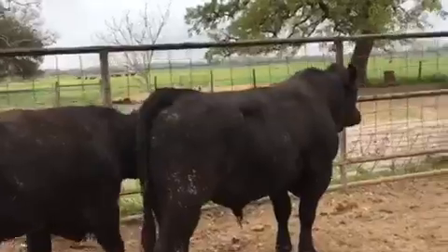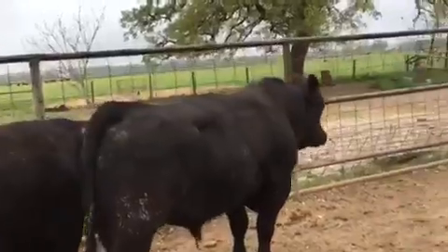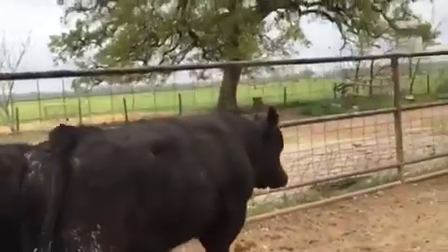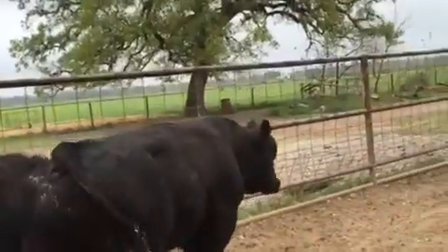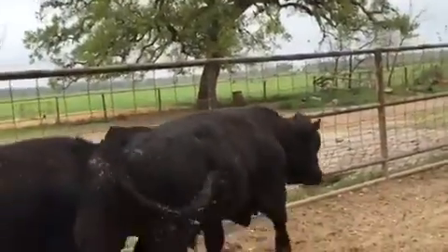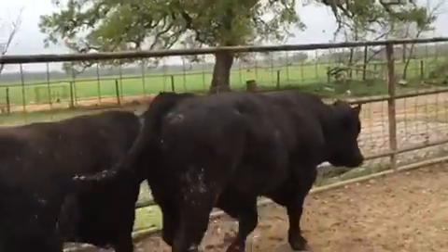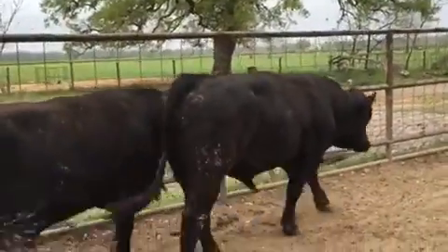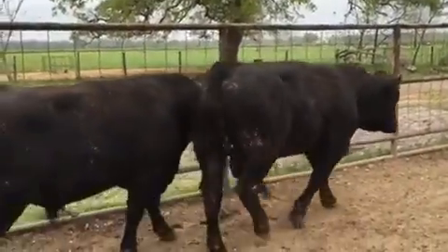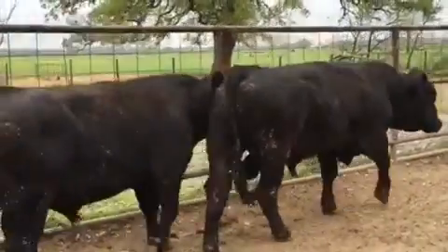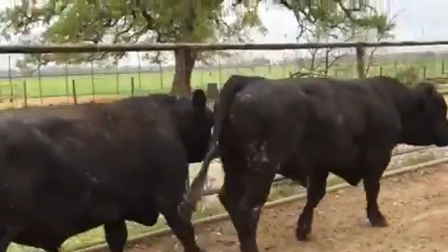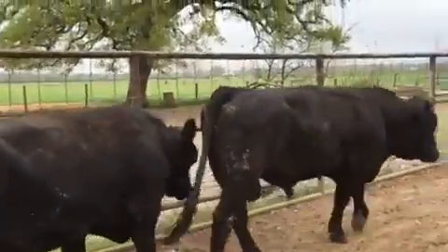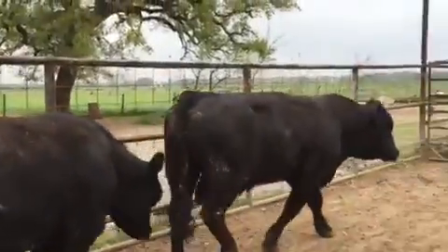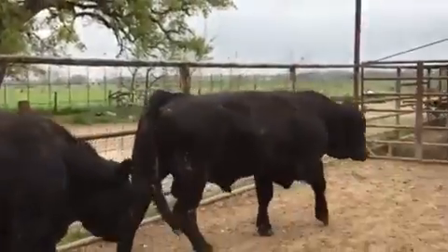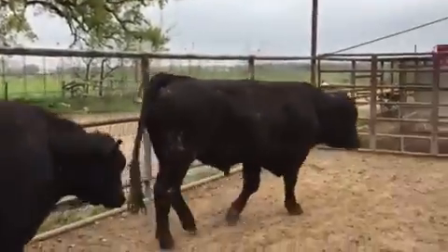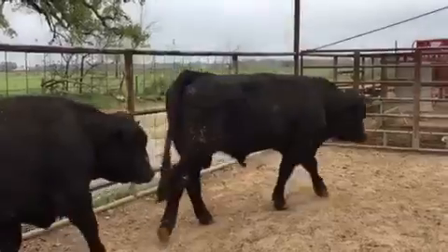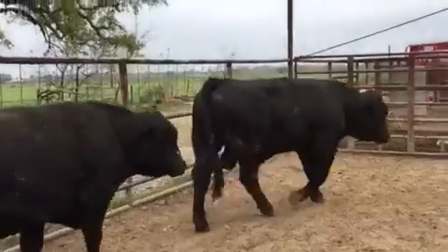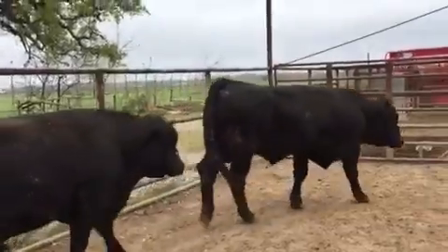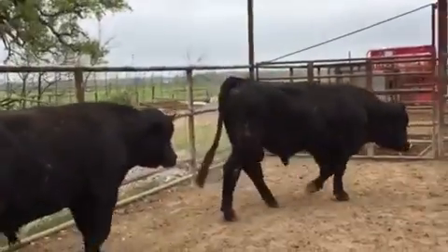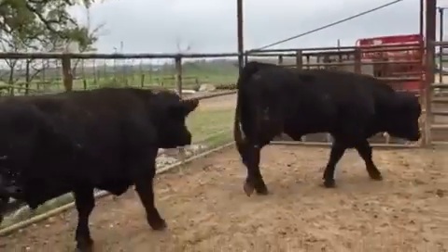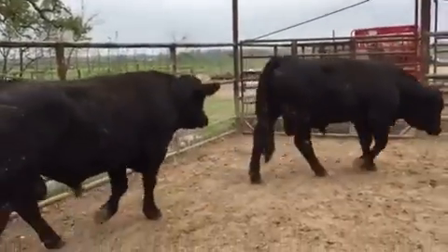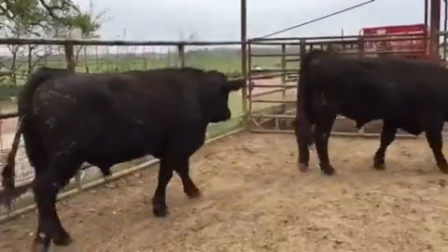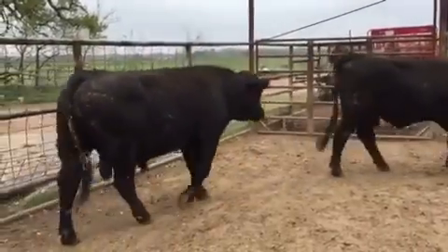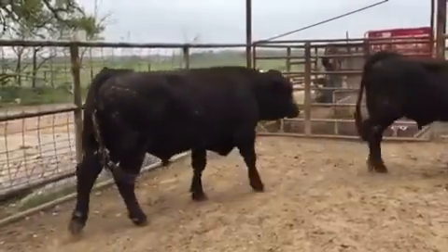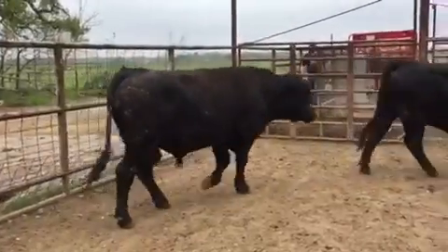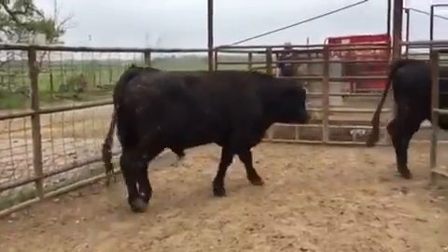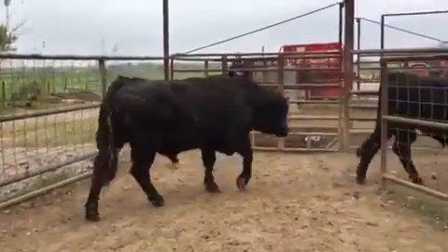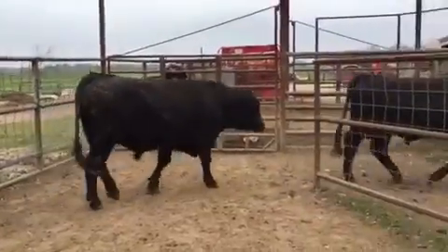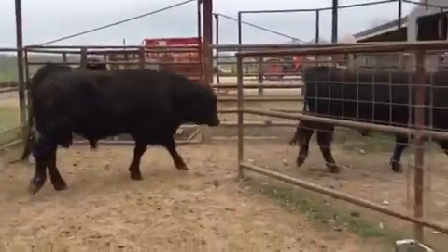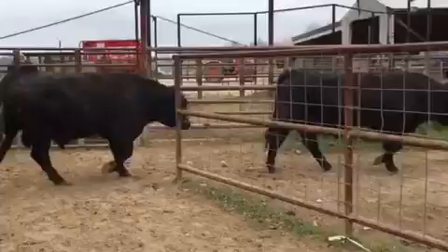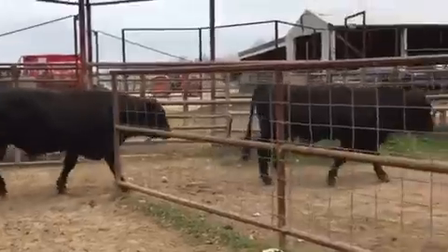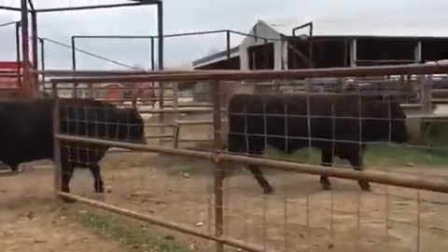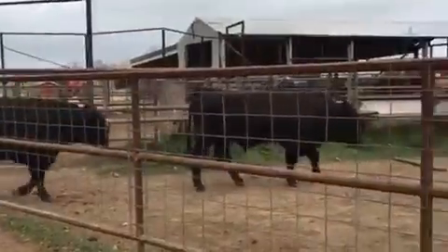These calves will look like an Angus, but will be stouter. Pounds on the ground. And a good-natured bull as well — gentle.